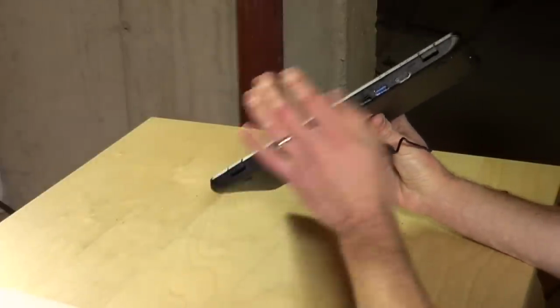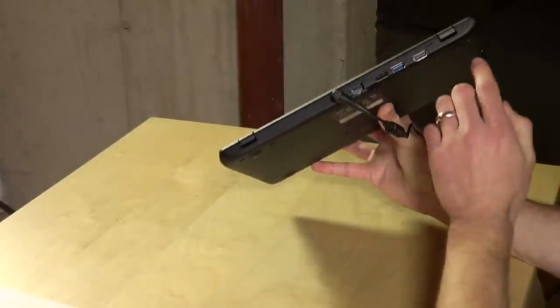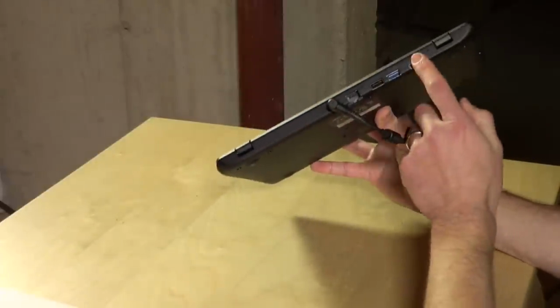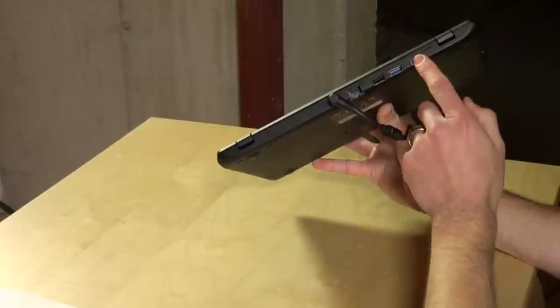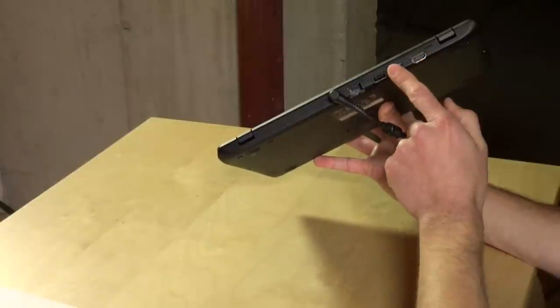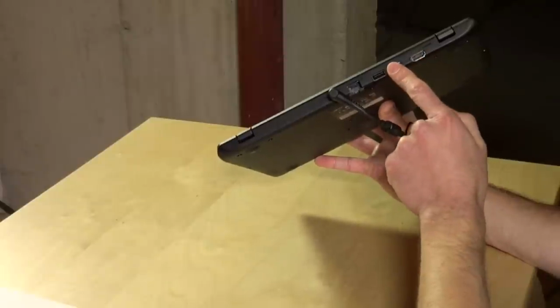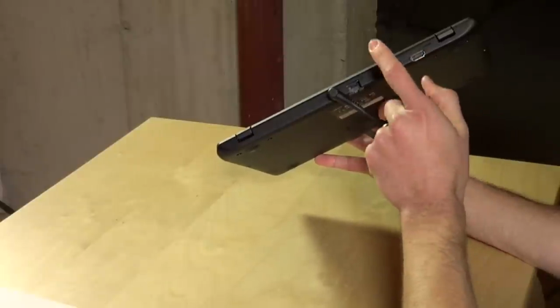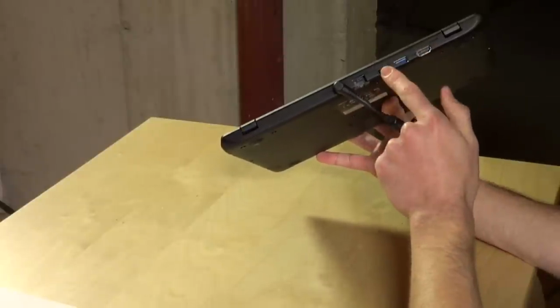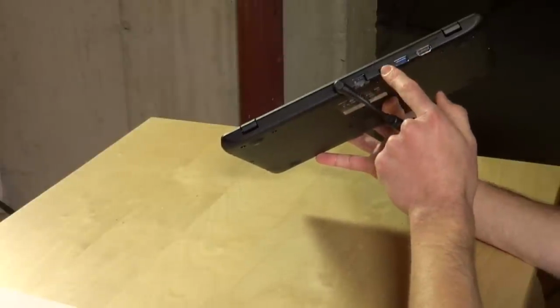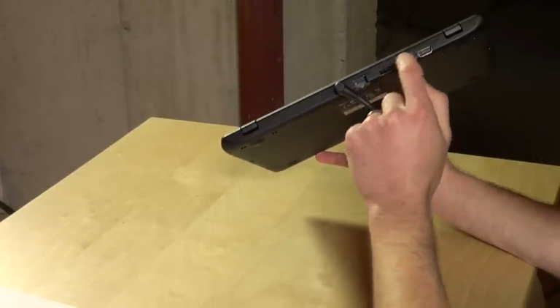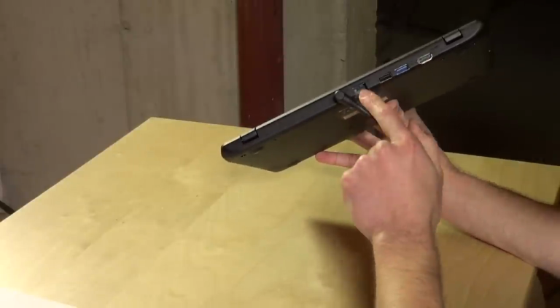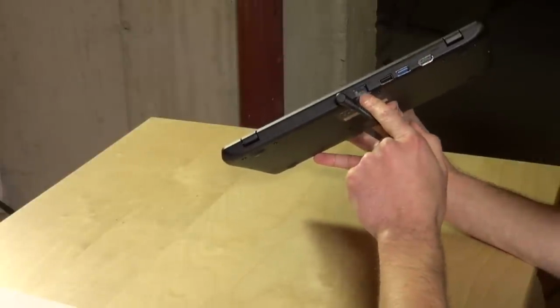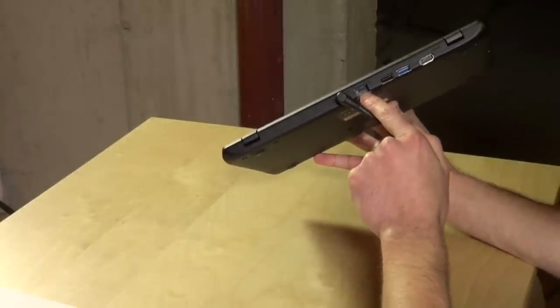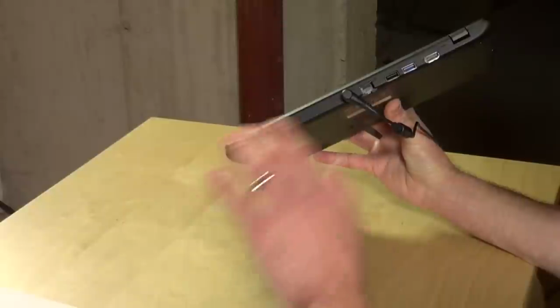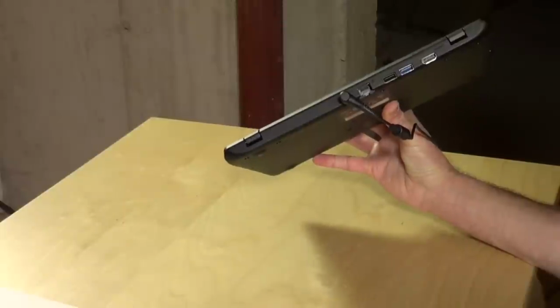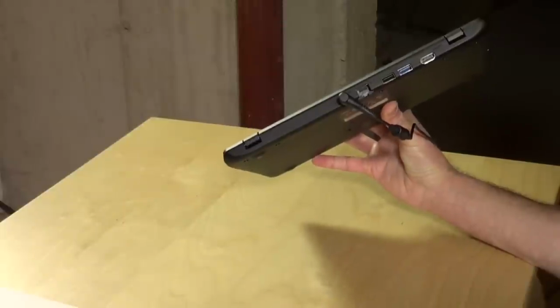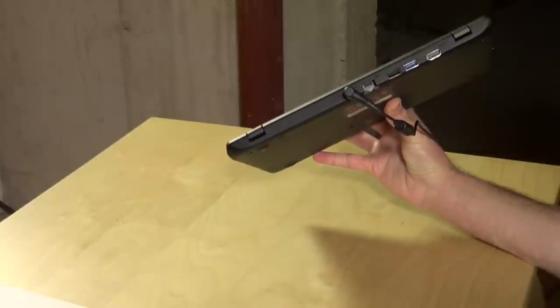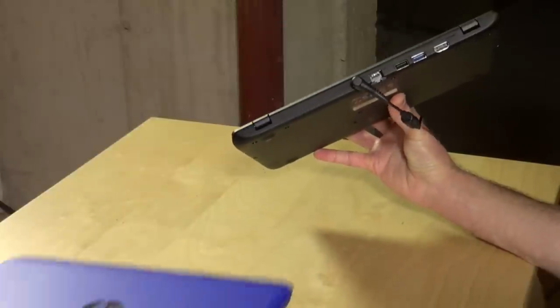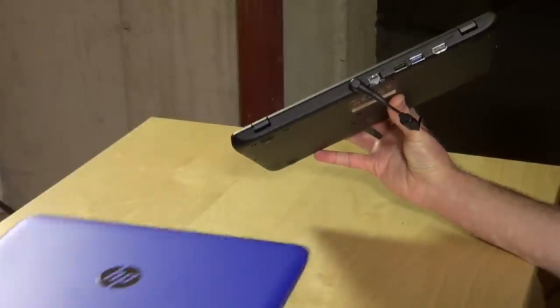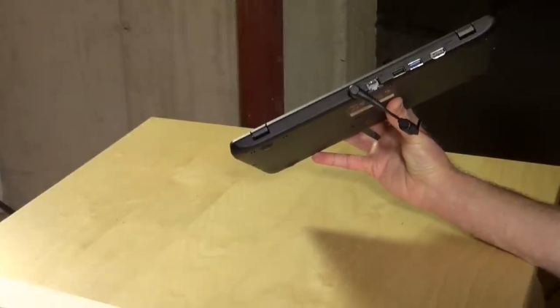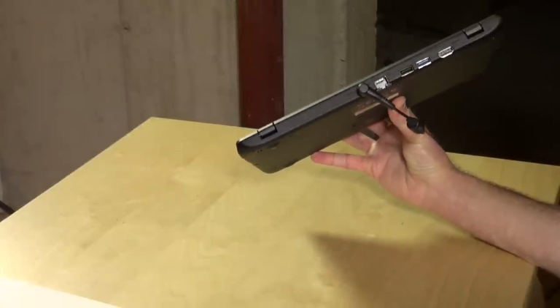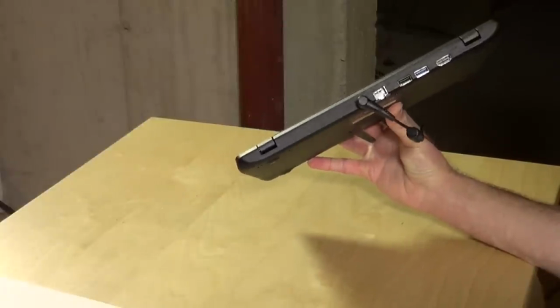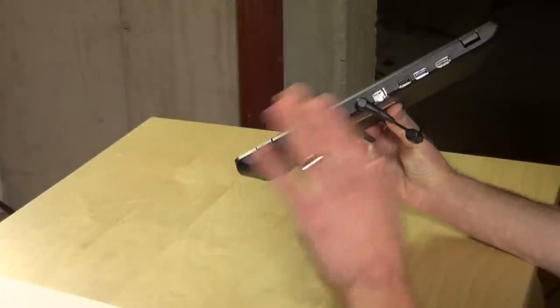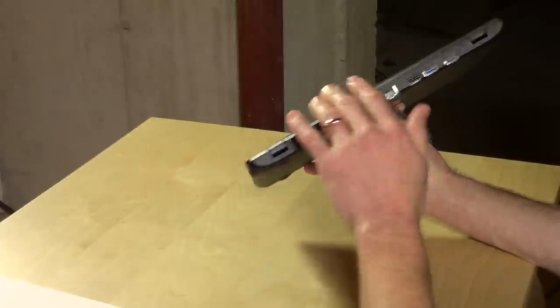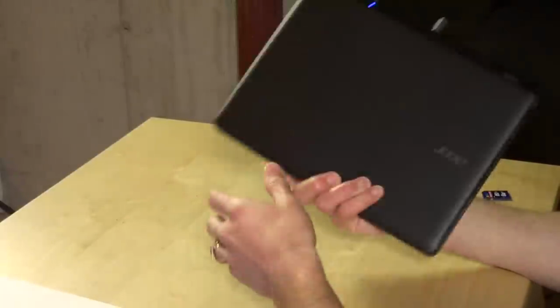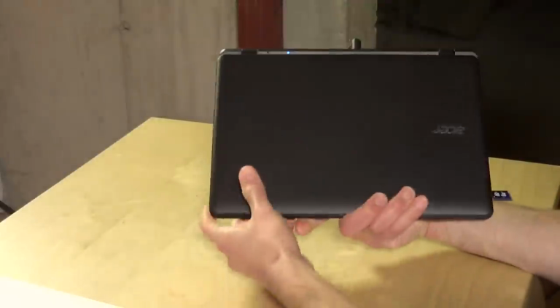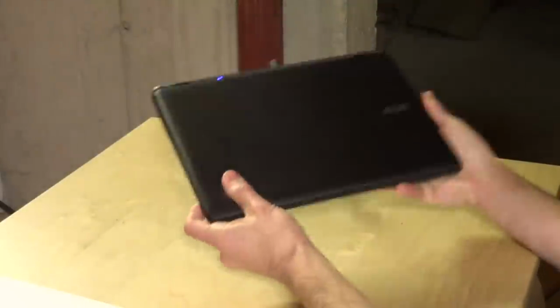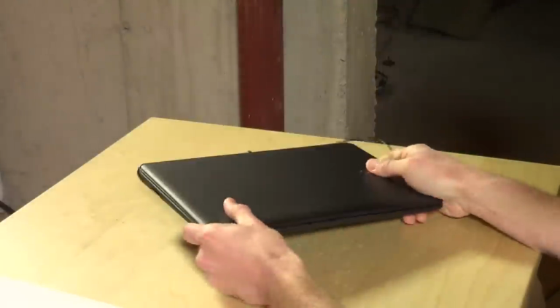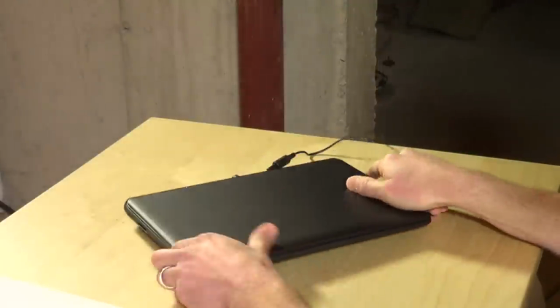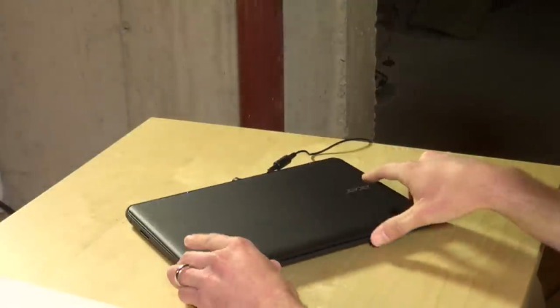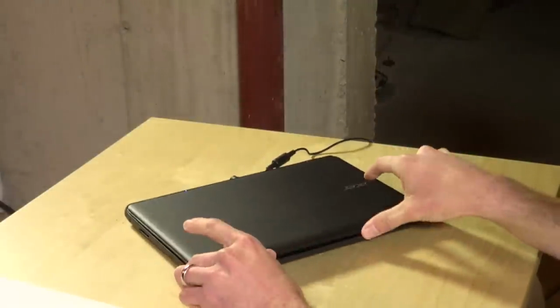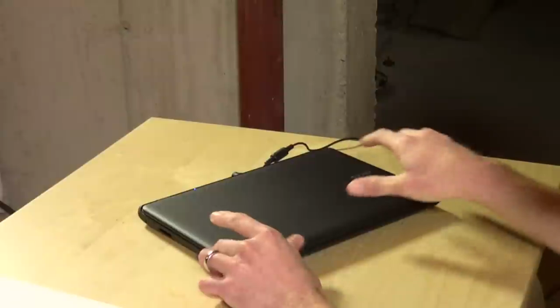So you've got HDMI, USB 3, USB 2, and an Ethernet port, which you don't have on the HP. So if you're looking for Ethernet on your little Windows notebook PC, this might be the one to look at.